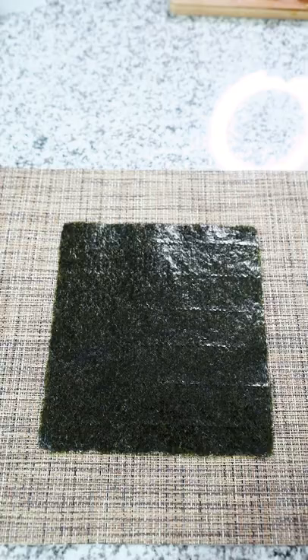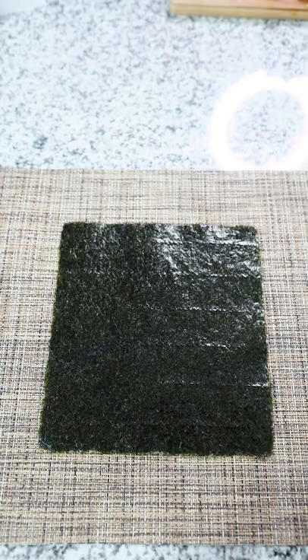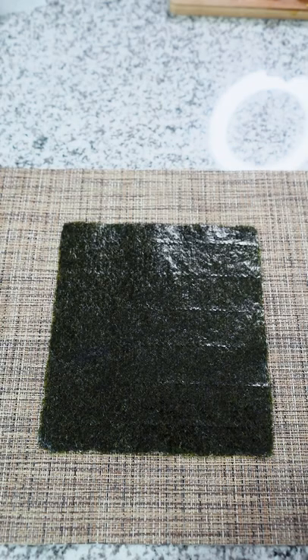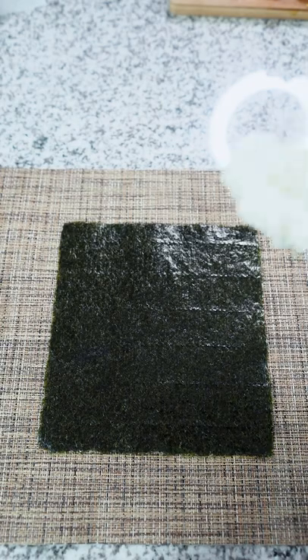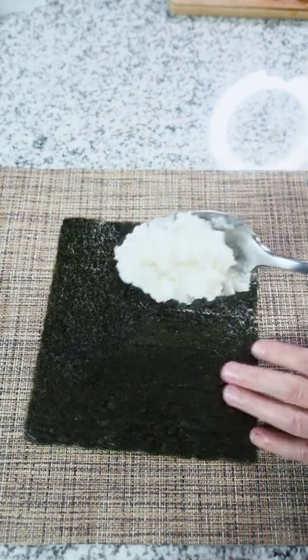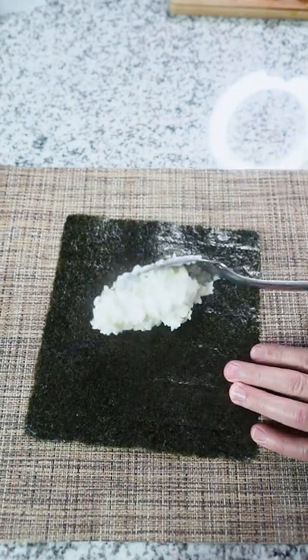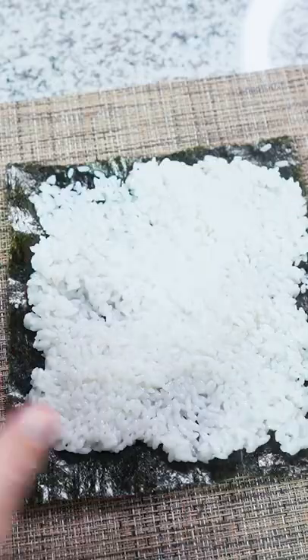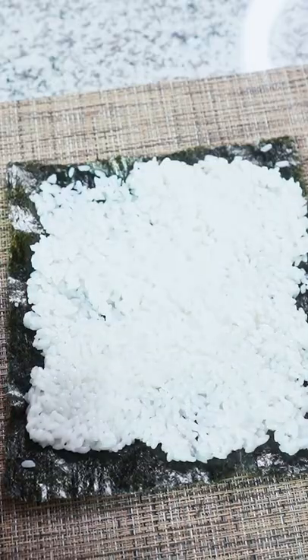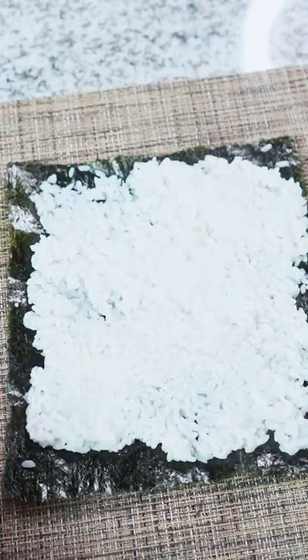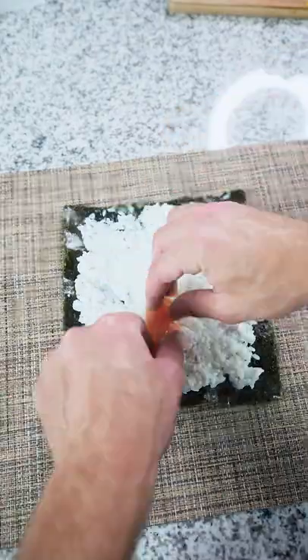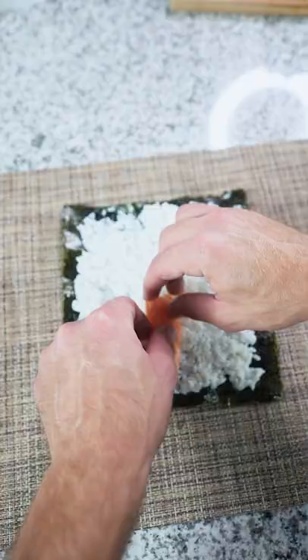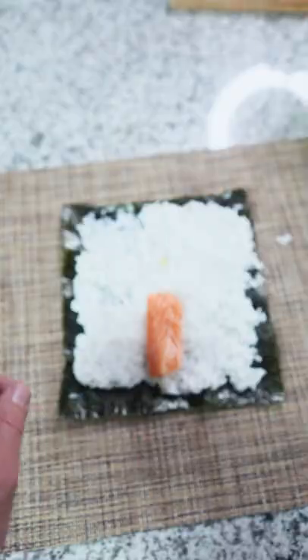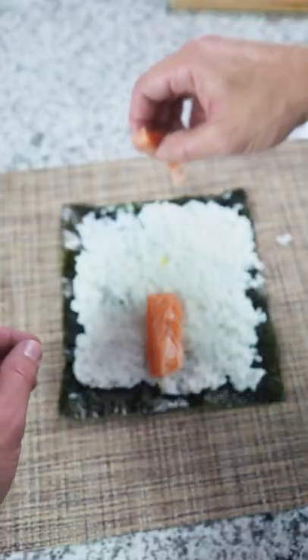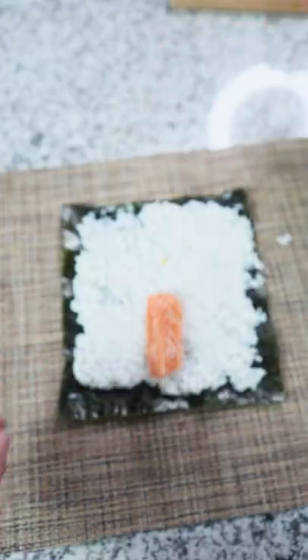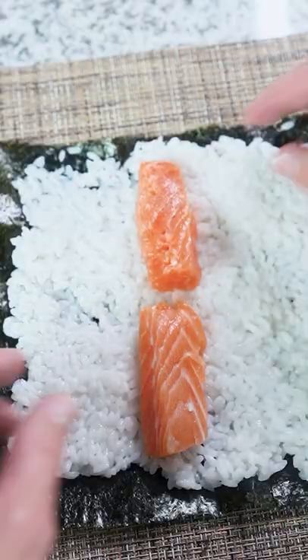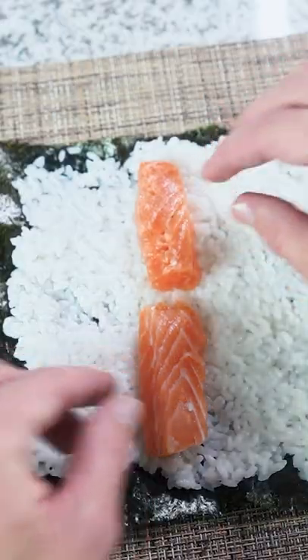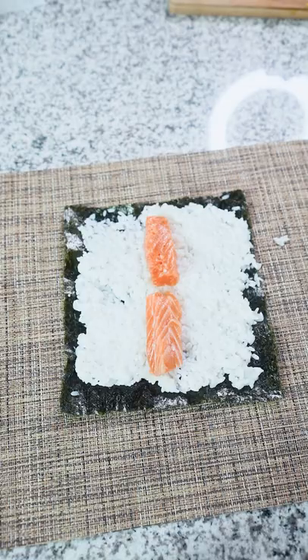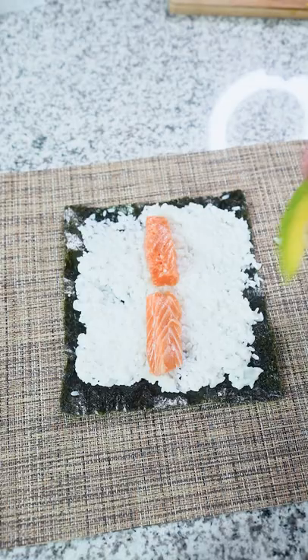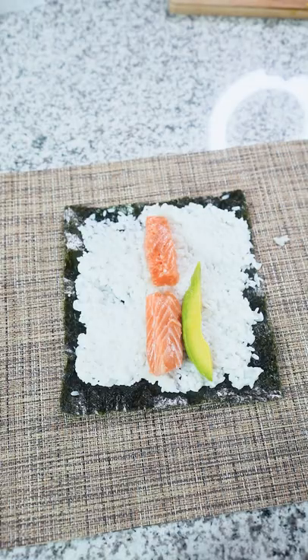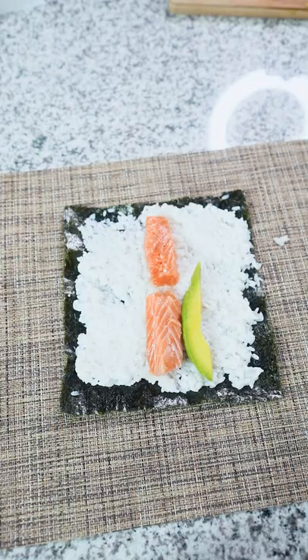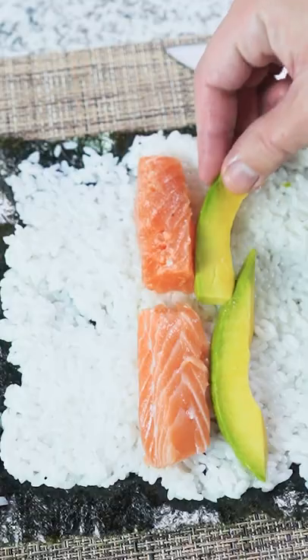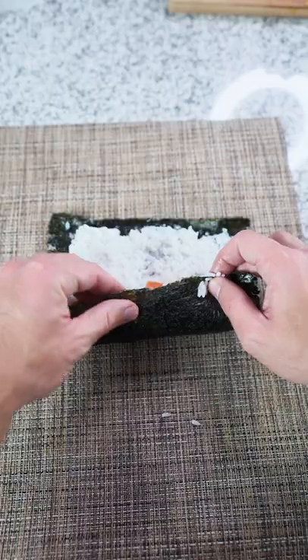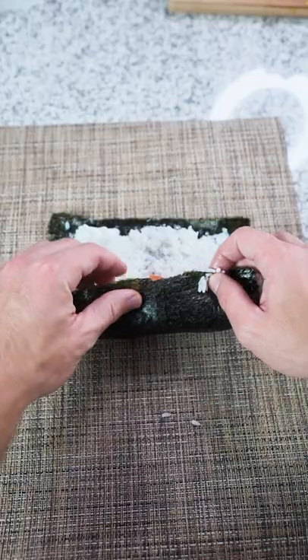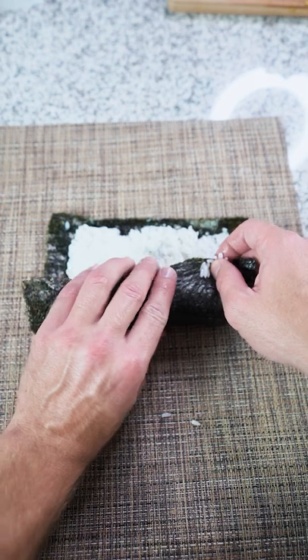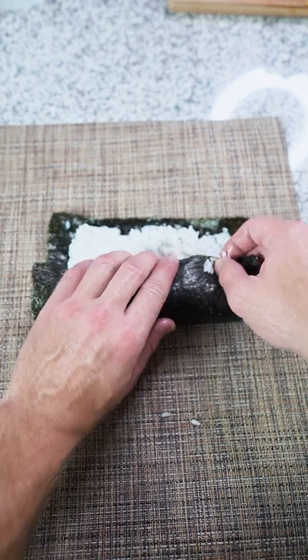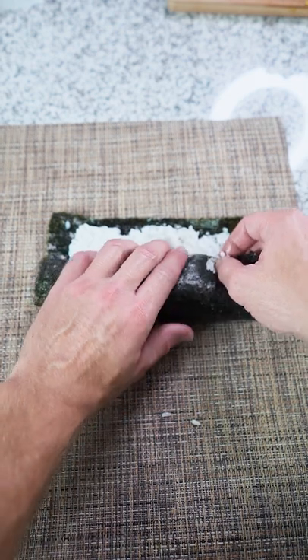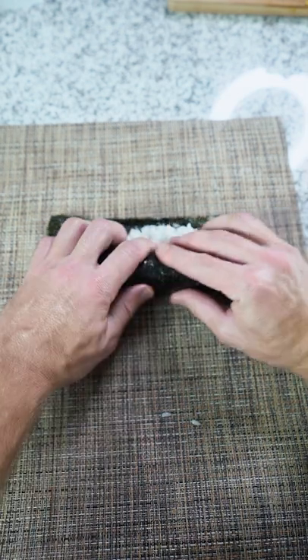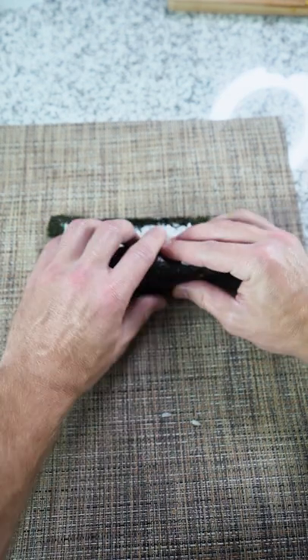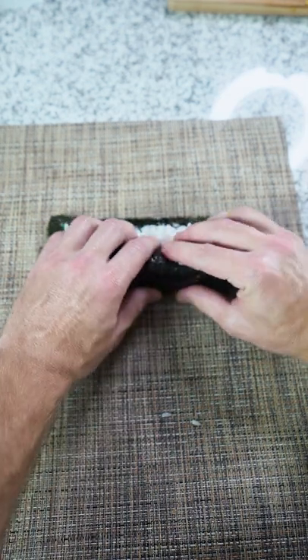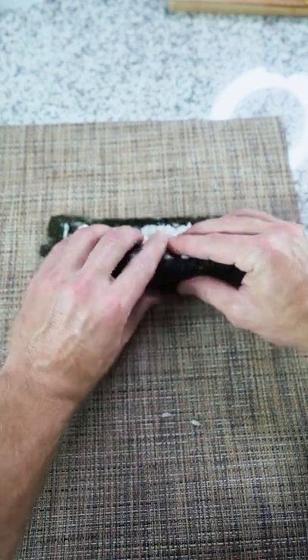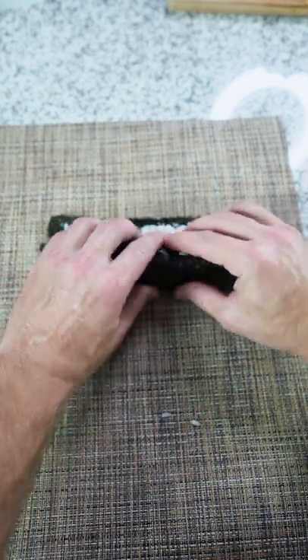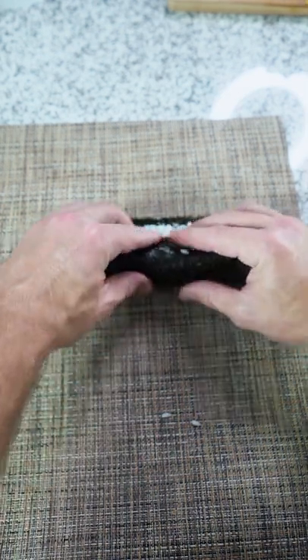Rice is done — I'm not sure if it was cooked properly, but we got our rice laid down. Check out this gorgeous, beautiful salmon and our avocado. We're gonna get a nice fatty roll and just keep it compressed nice and tight.